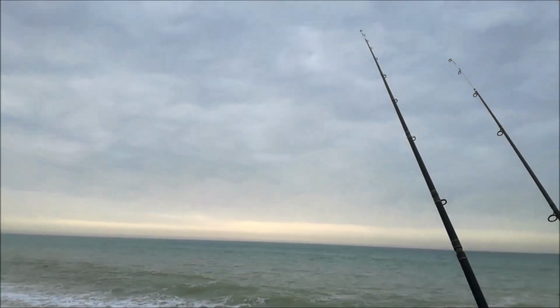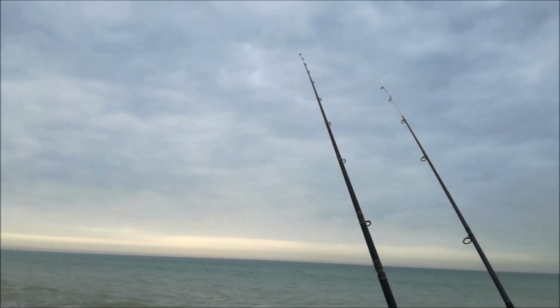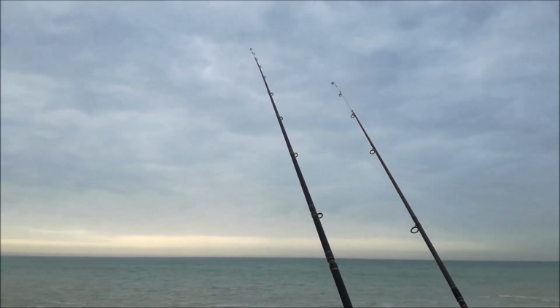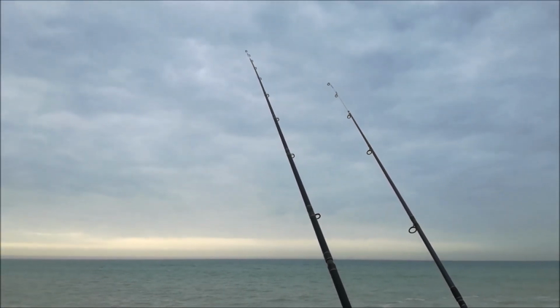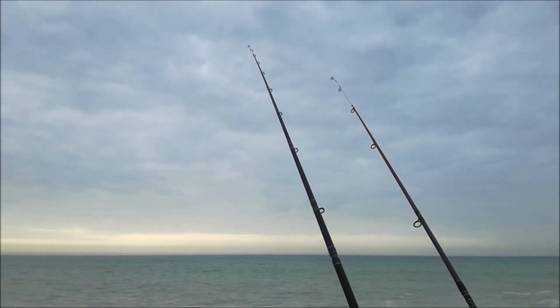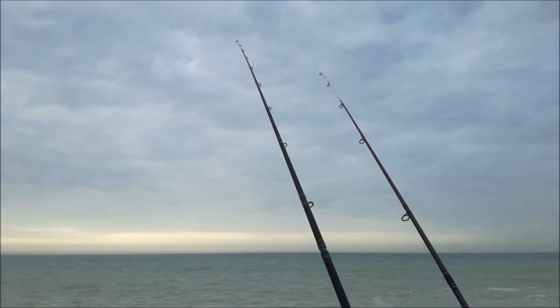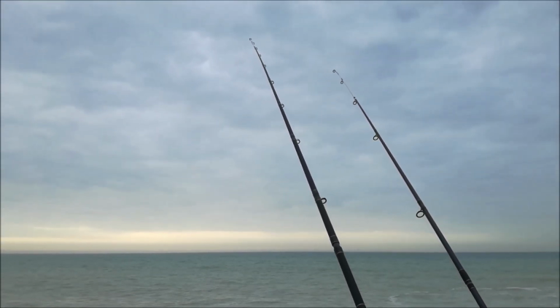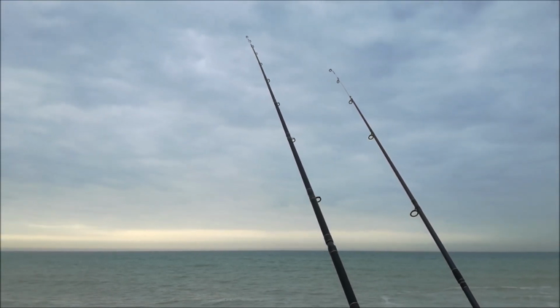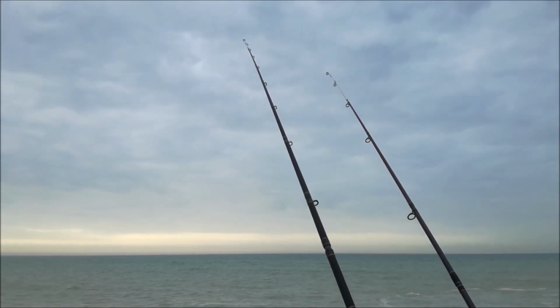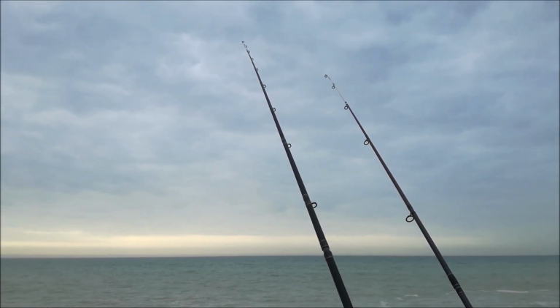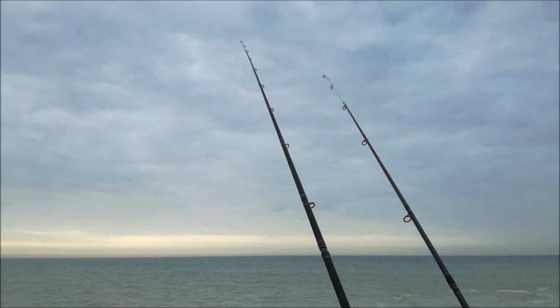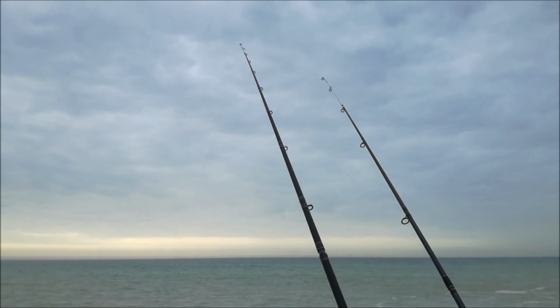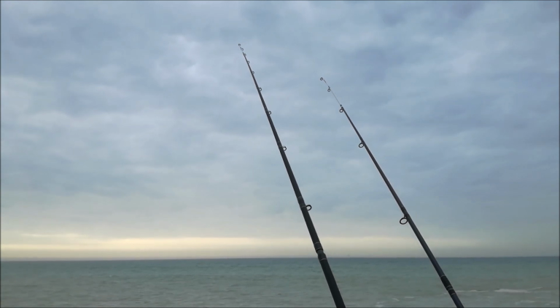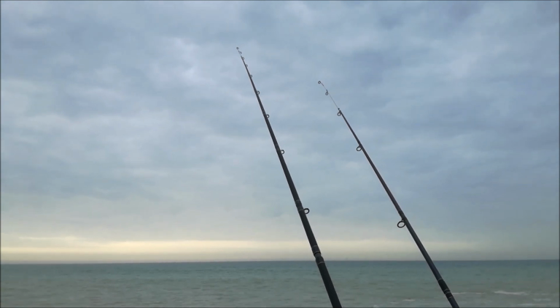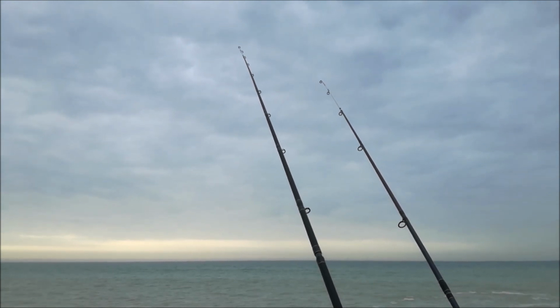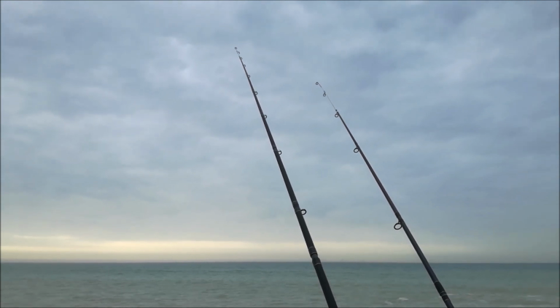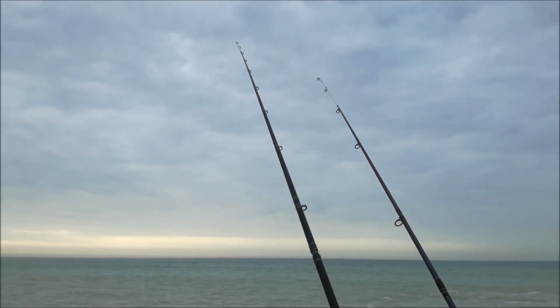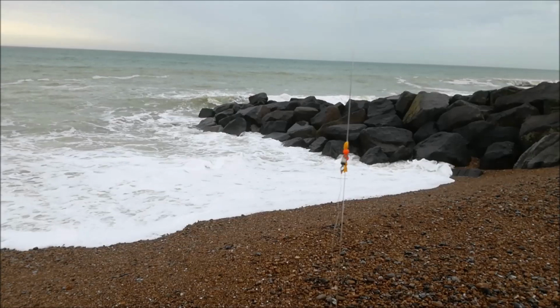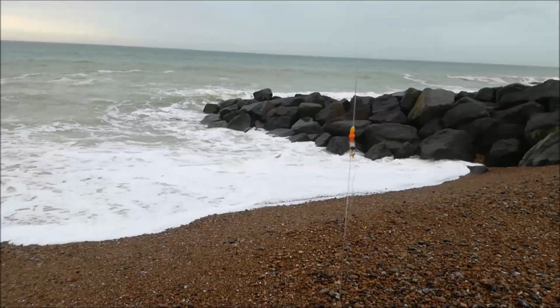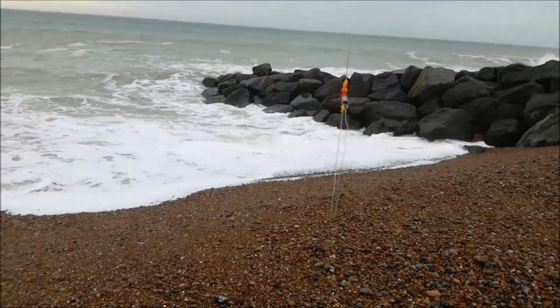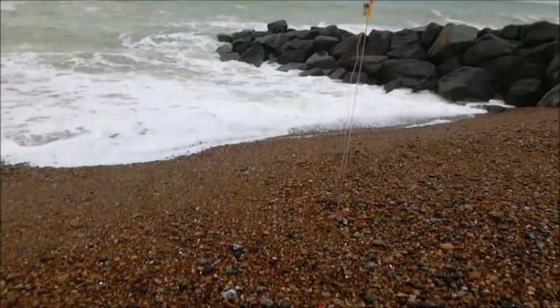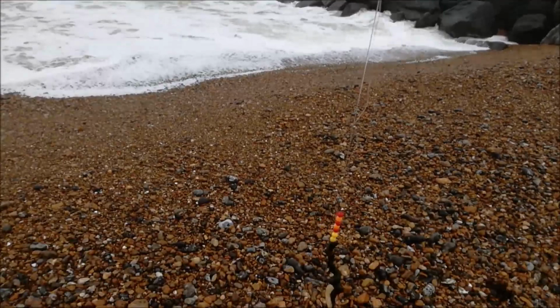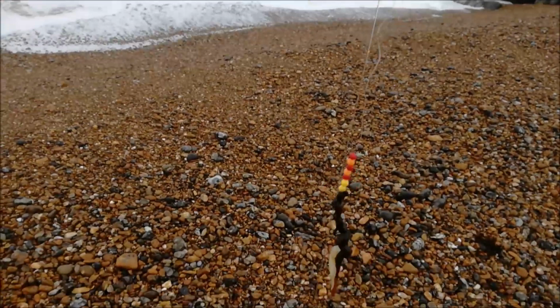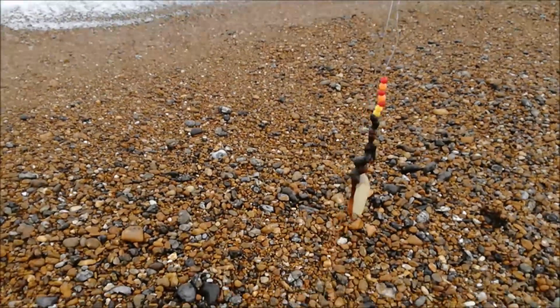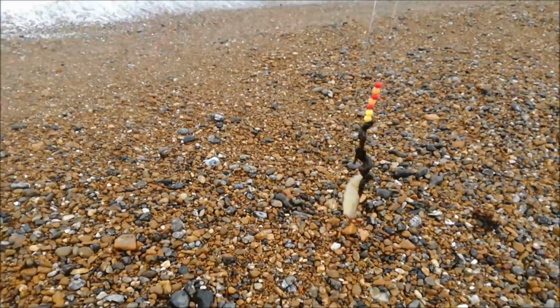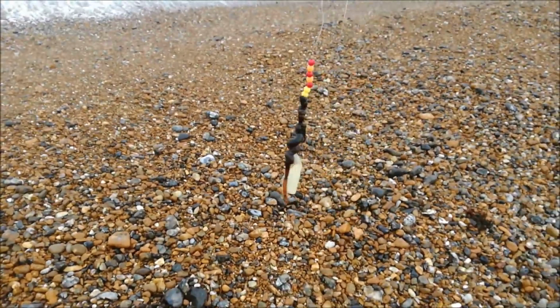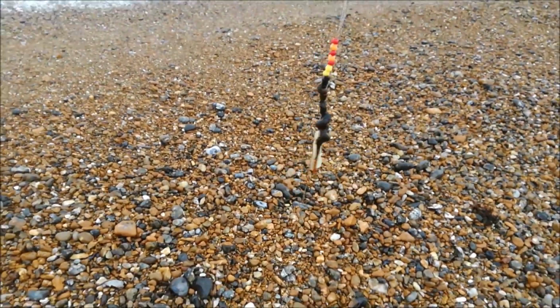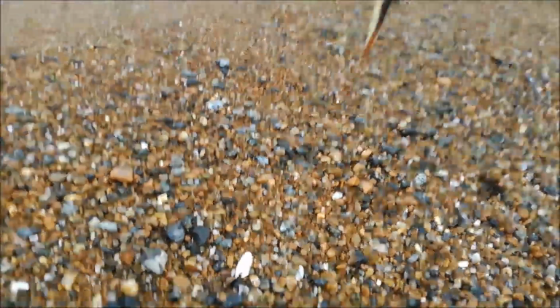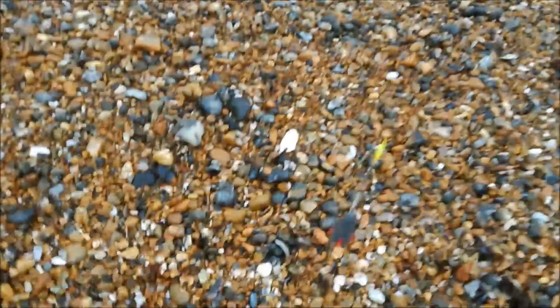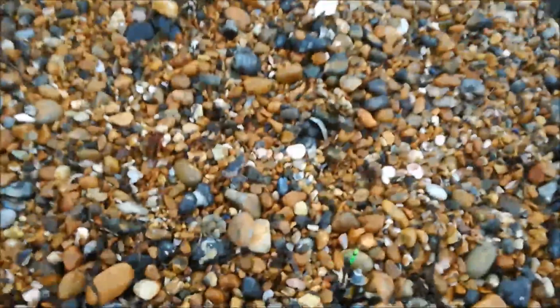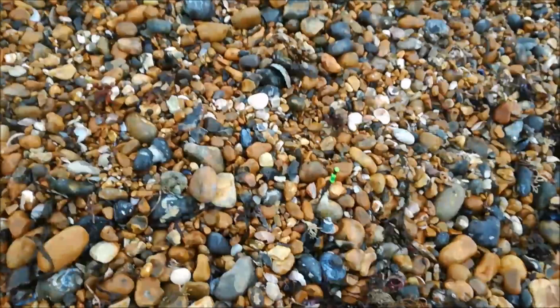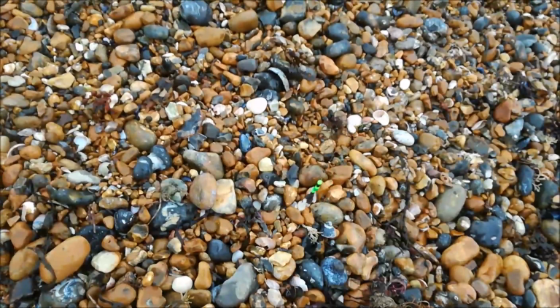I'm going to take my multiplier rod in — that's the one with all the beads. I think I'll be able to take it in, check the bait, and cast it out again. This is the rig I'm using — it's just a one-up, one-down rig. Bit of lugworm and some squid.